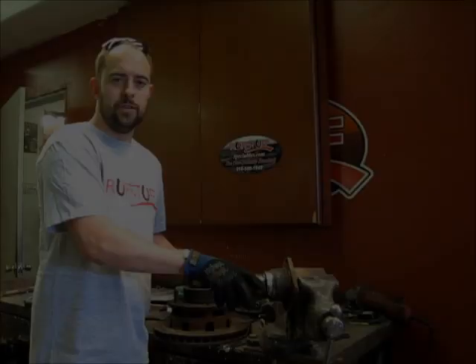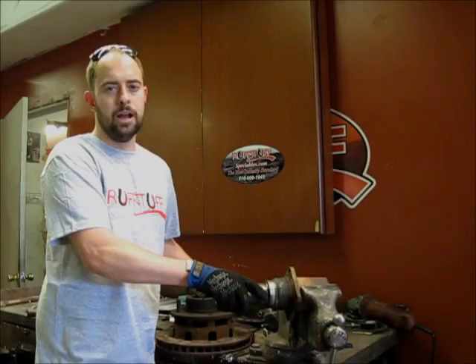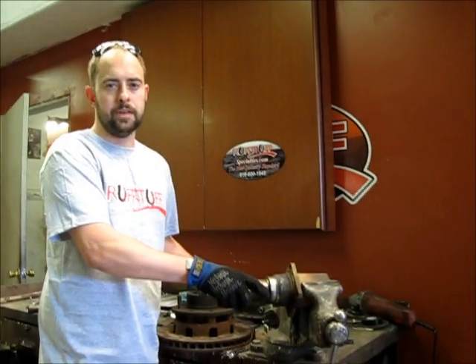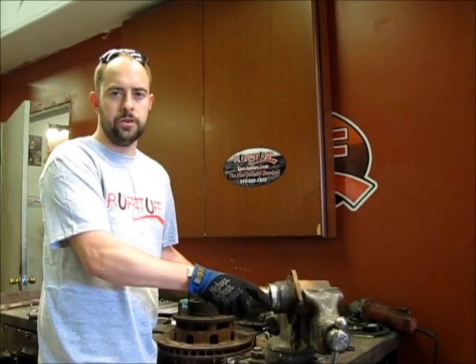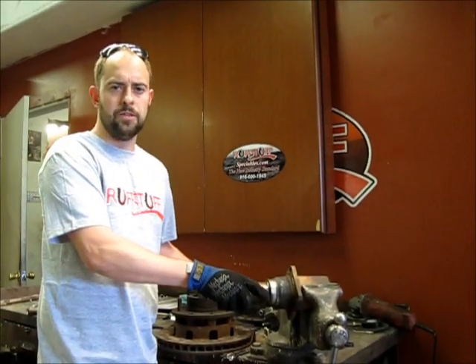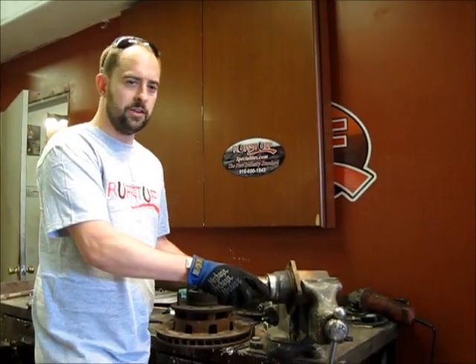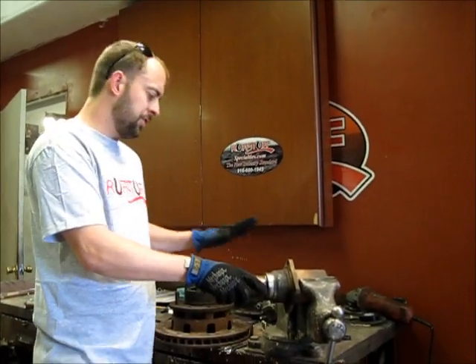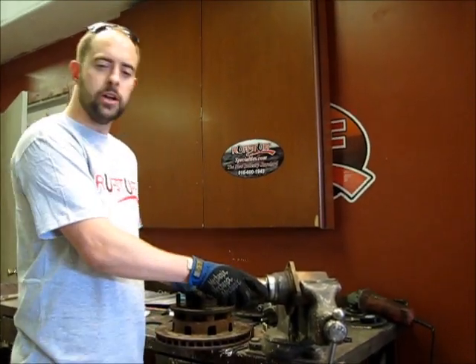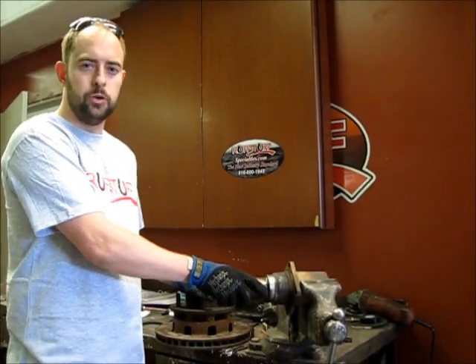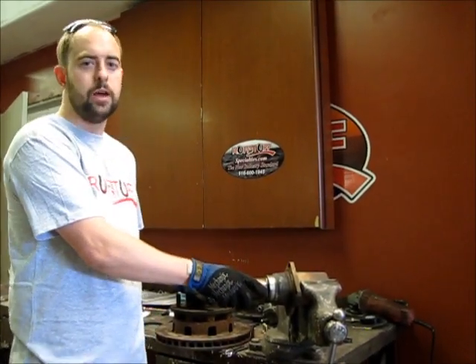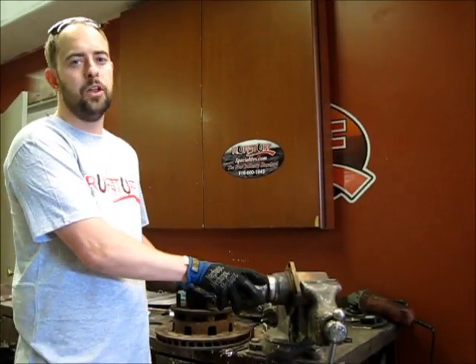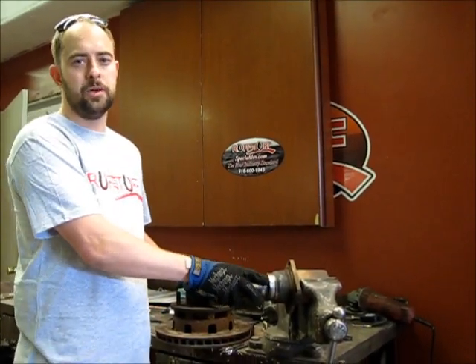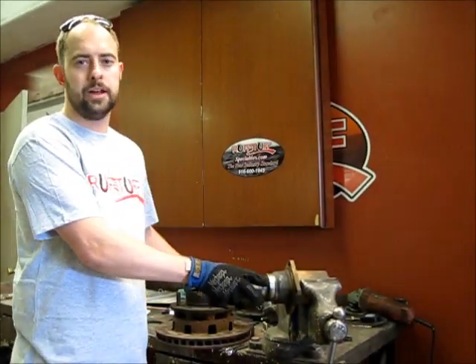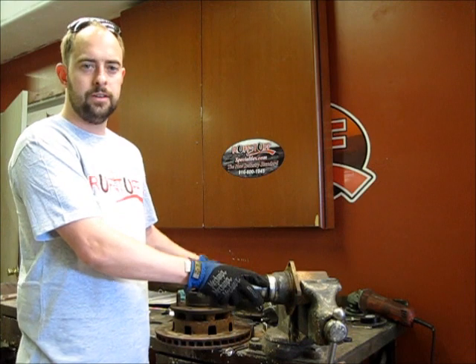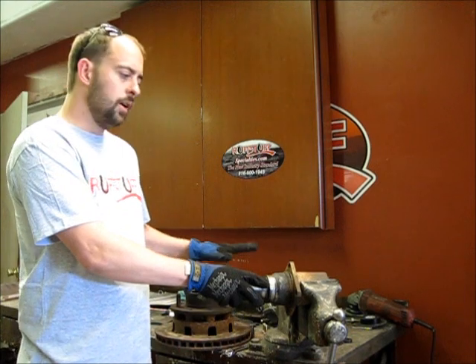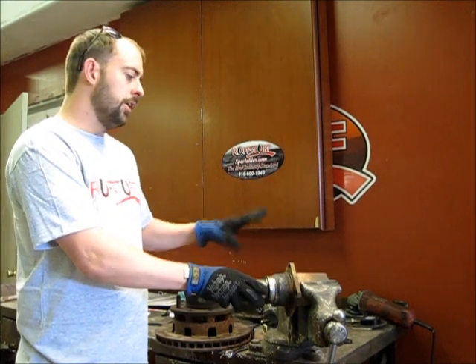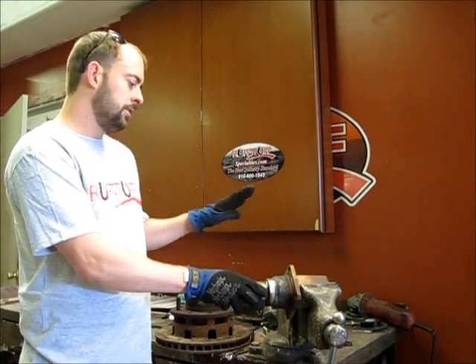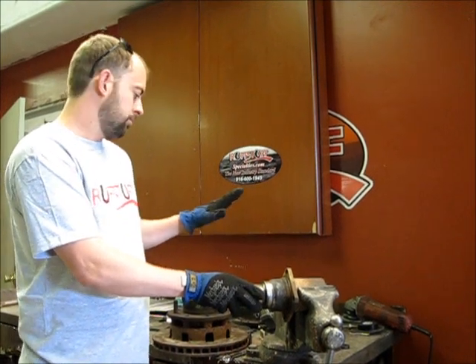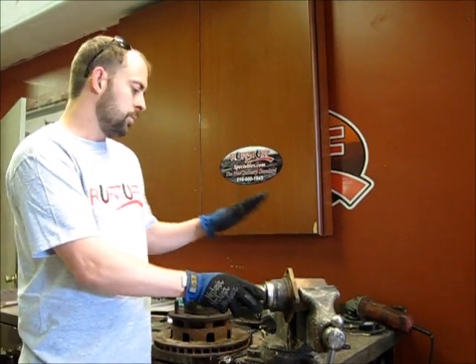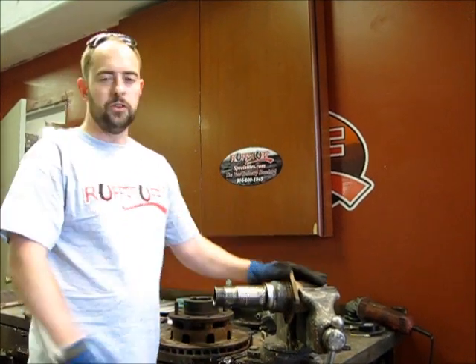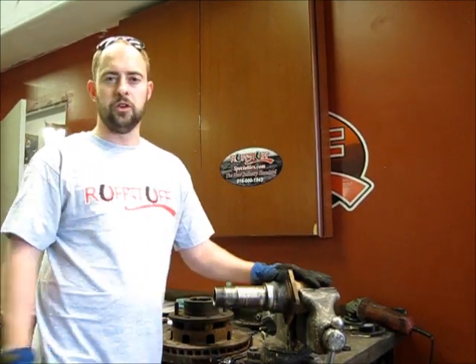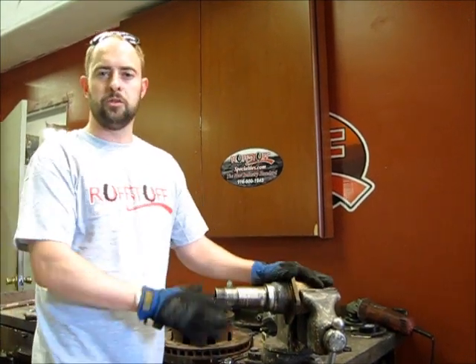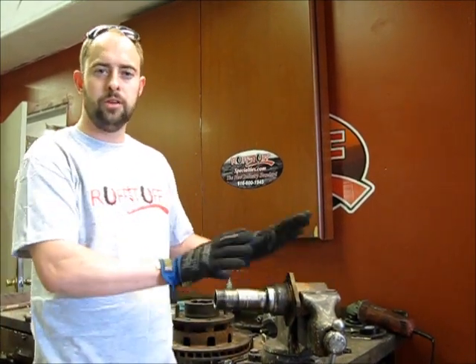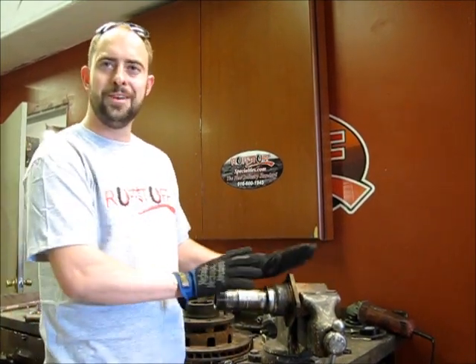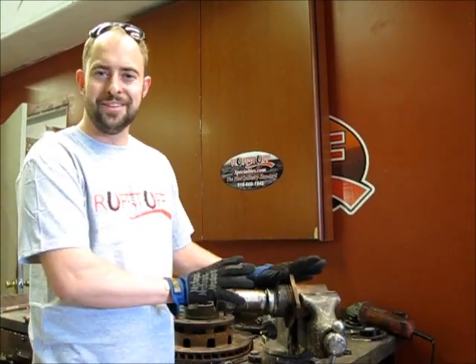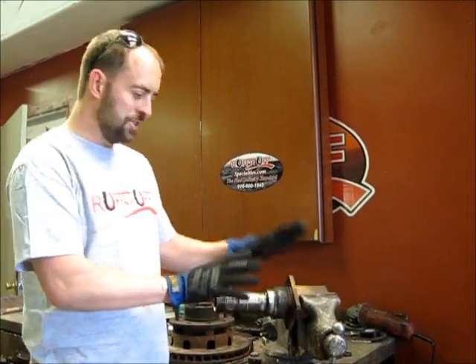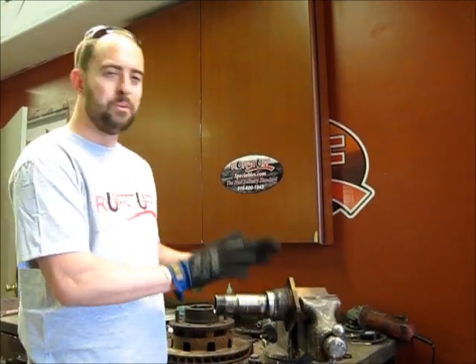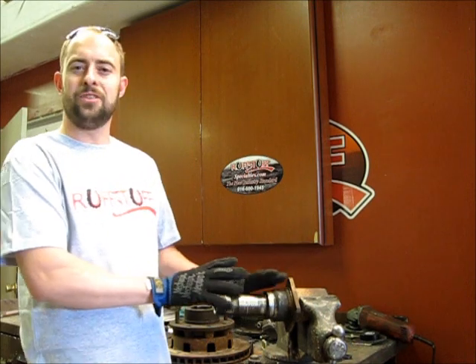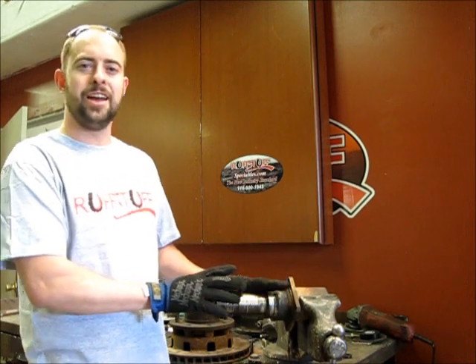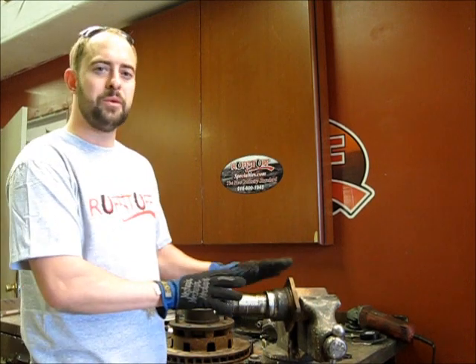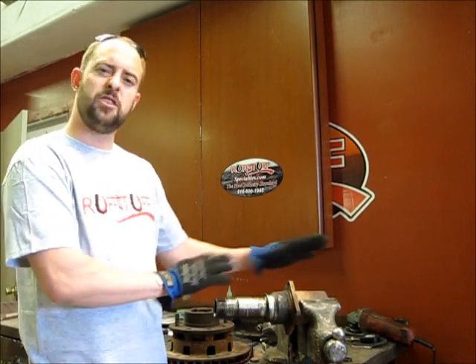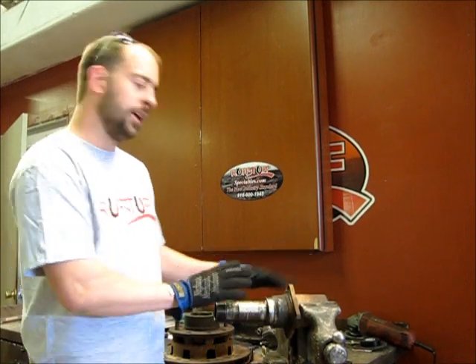I'm Ramsey McKnight with Ruston Specialties, and today we're going to do a weld-on disc brake bracket on a 14-bolt spindle, part of an axle.